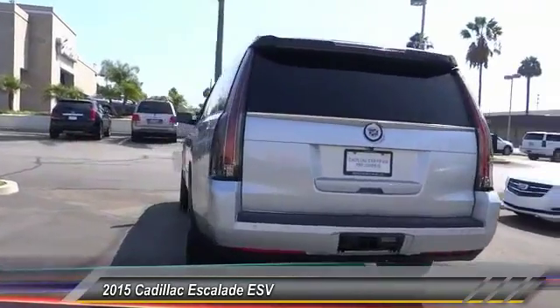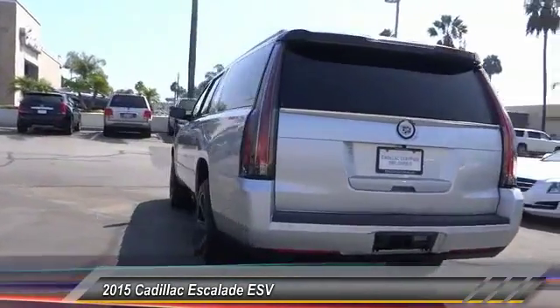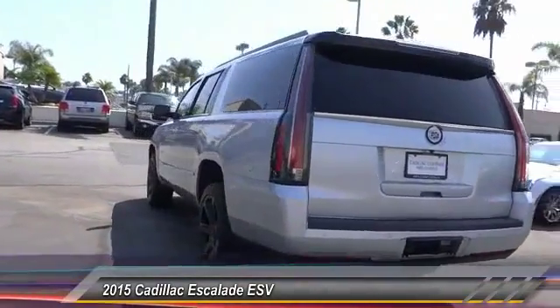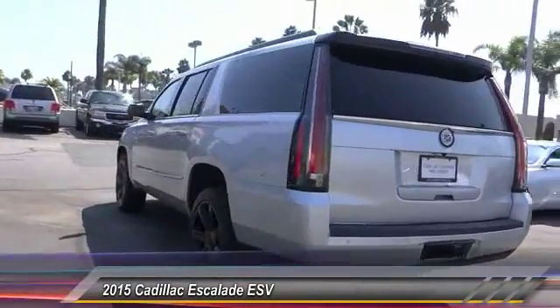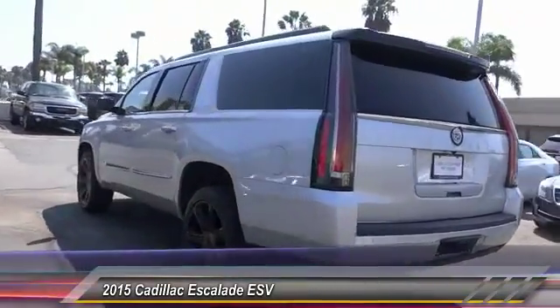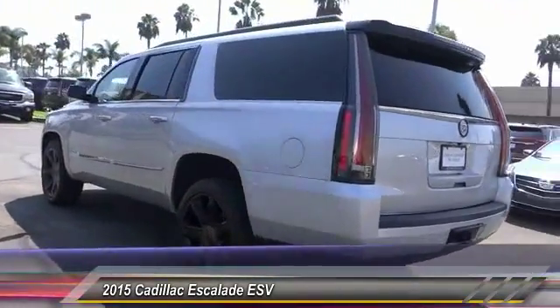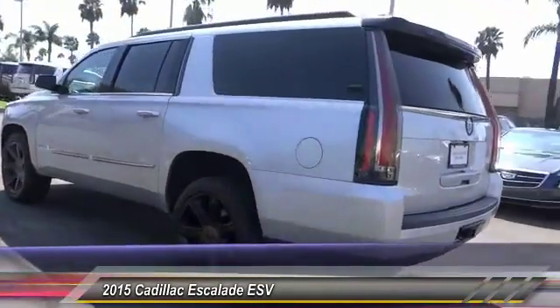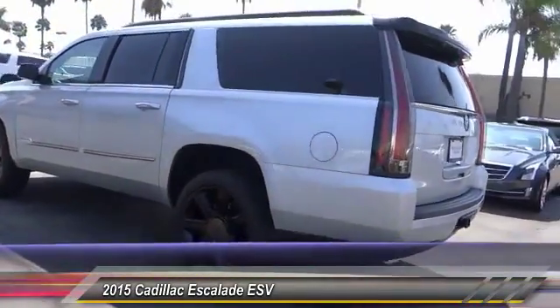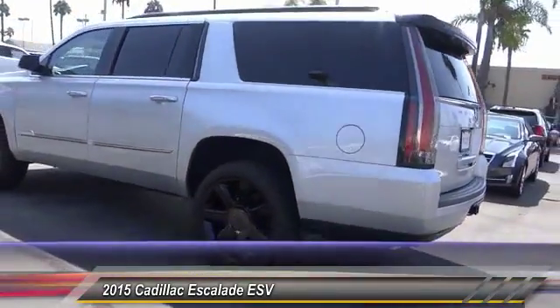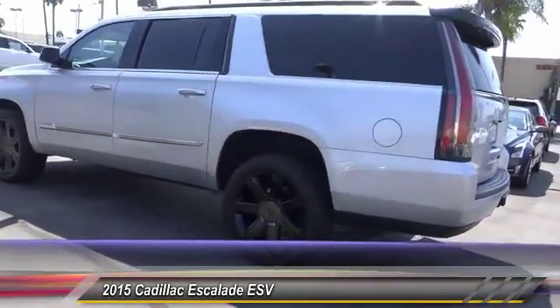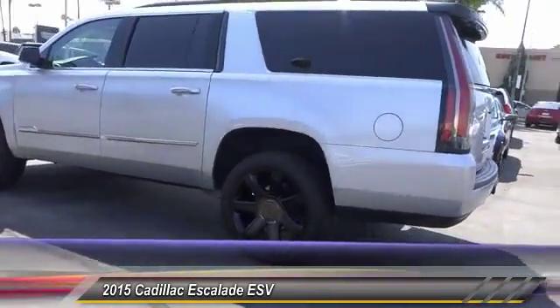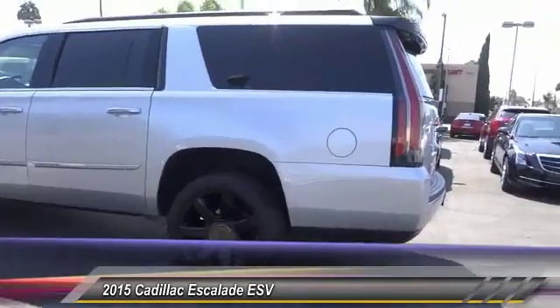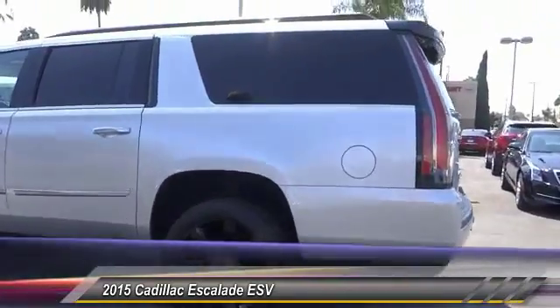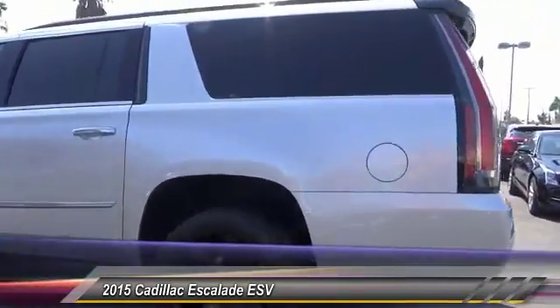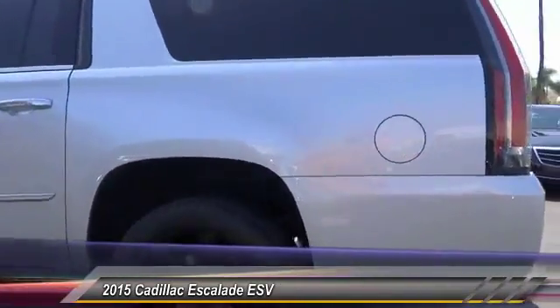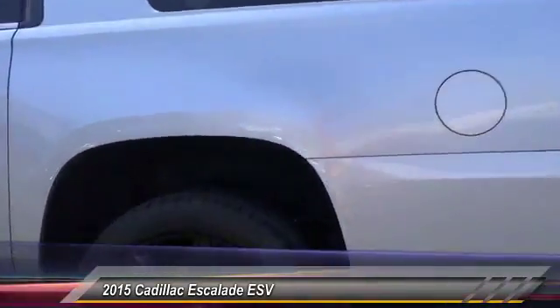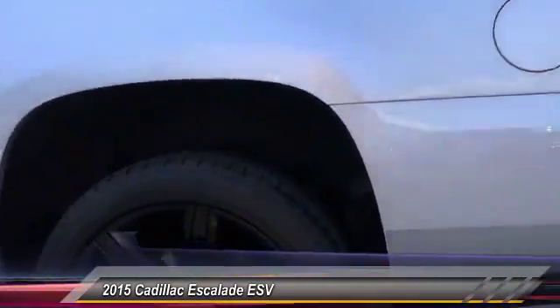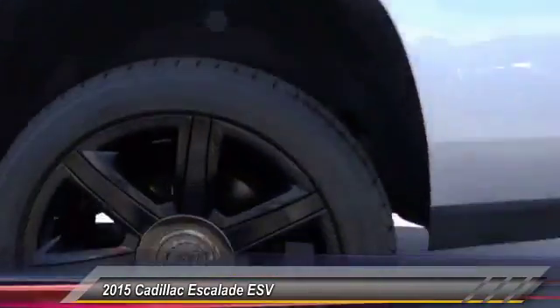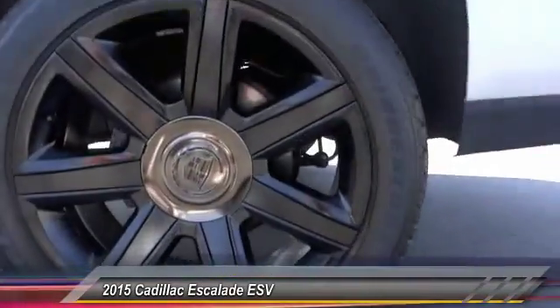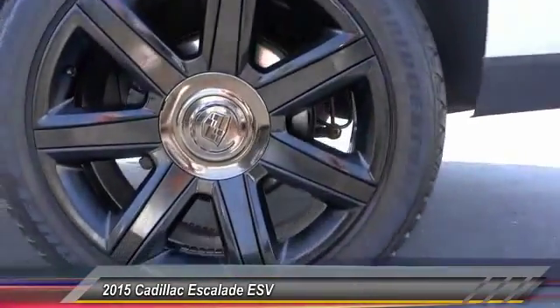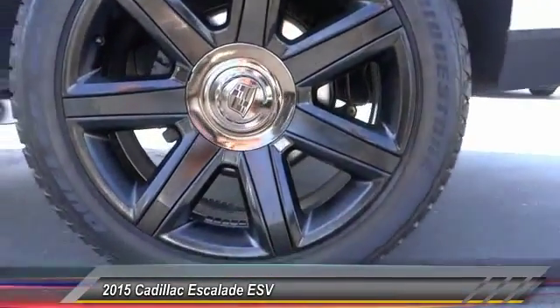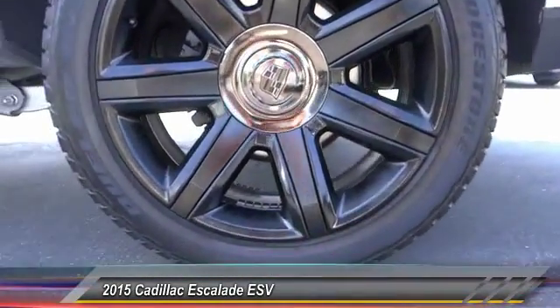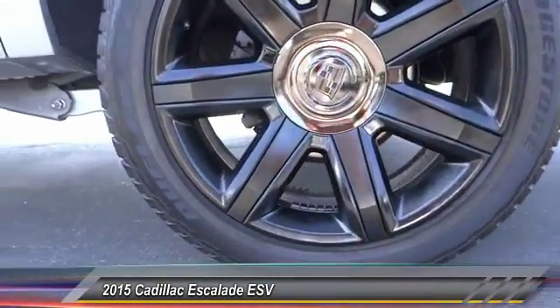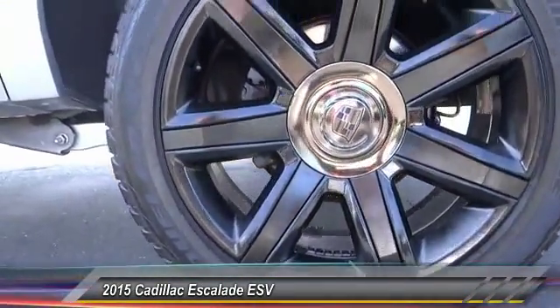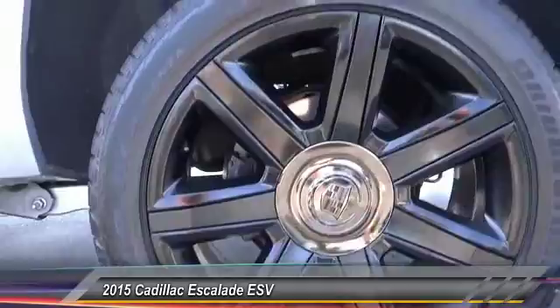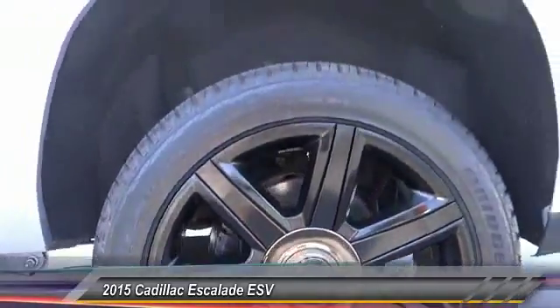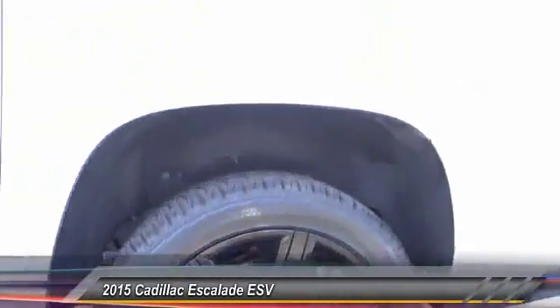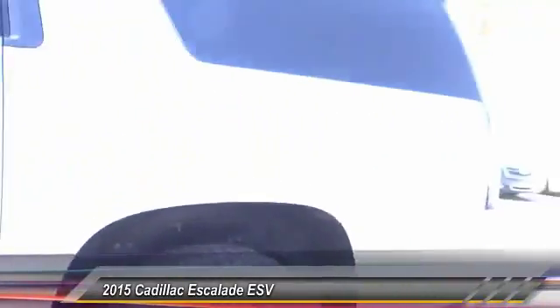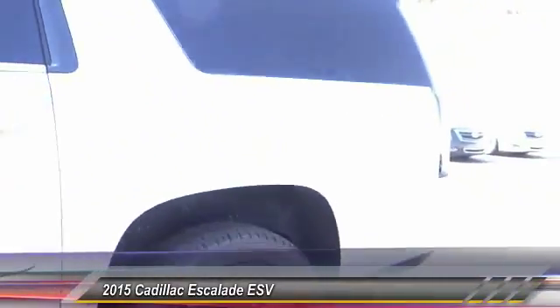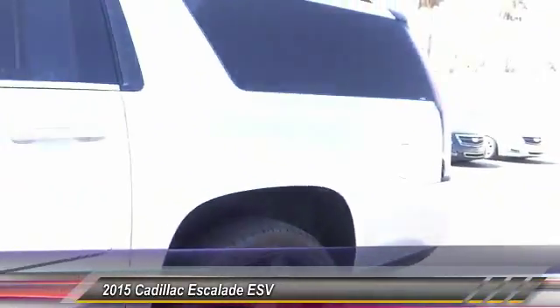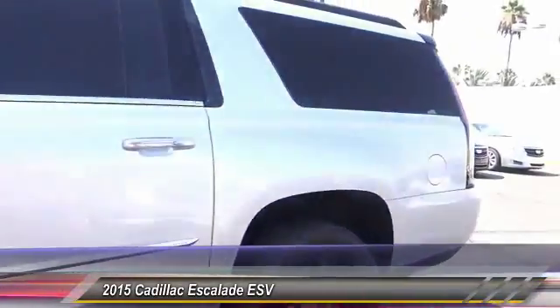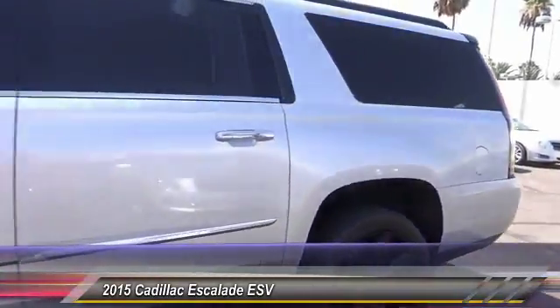Classy and powerful, it looks great for a night on the town or can haul everything needed for a weekend getaway, and is priced below $65,000. This vehicle has less than 35,000 miles.